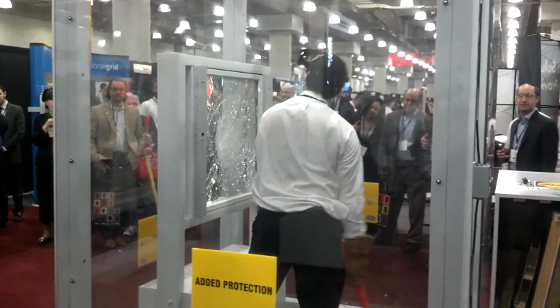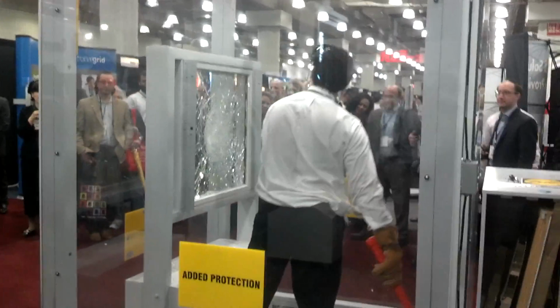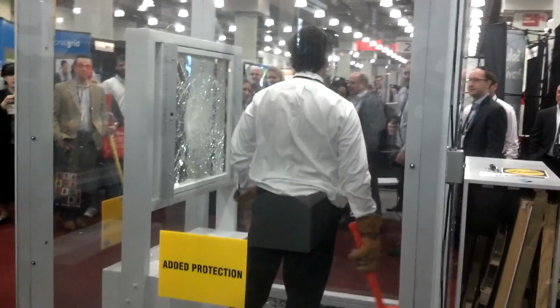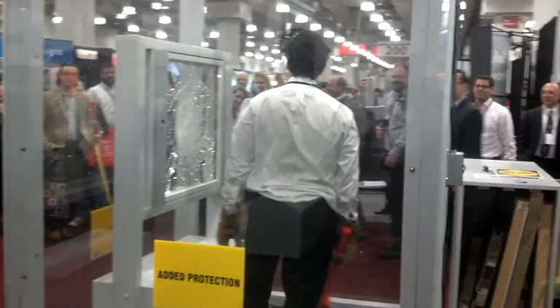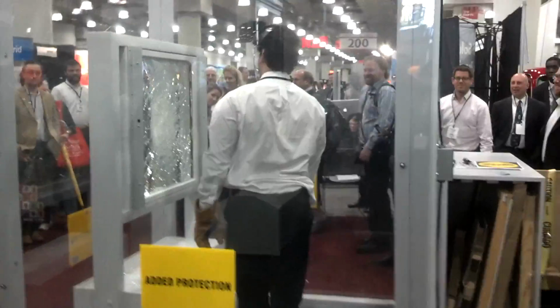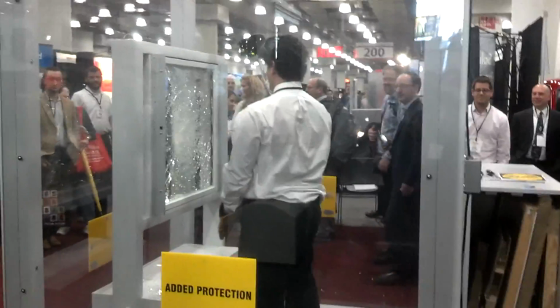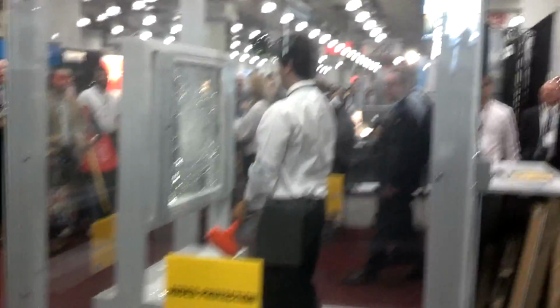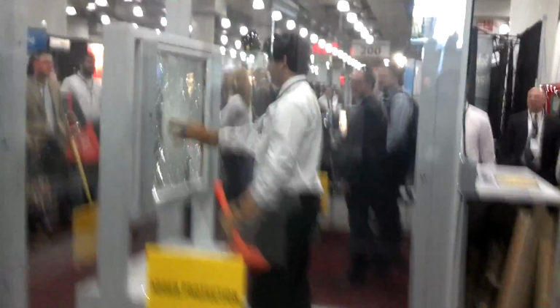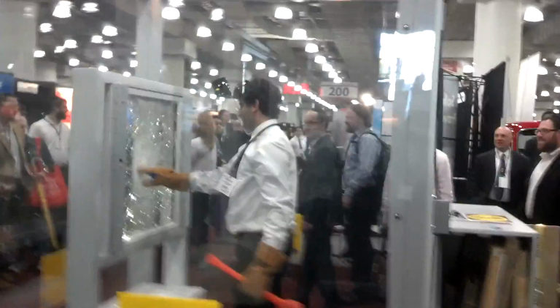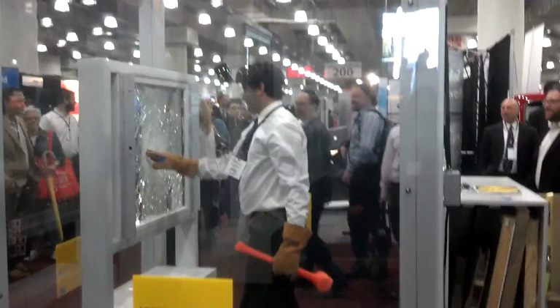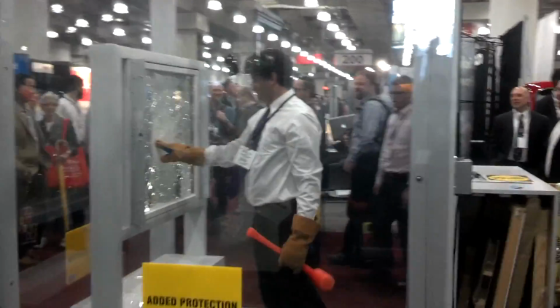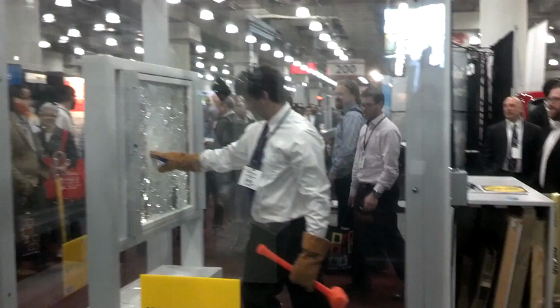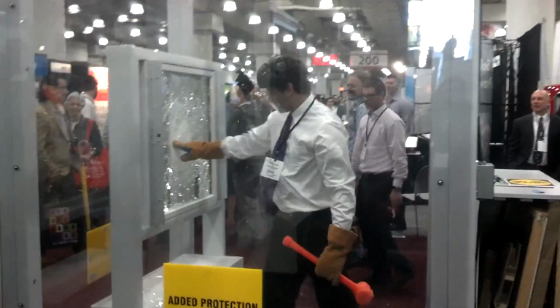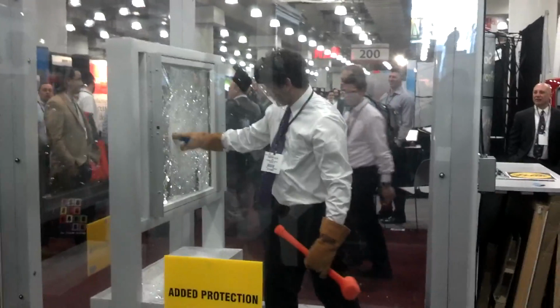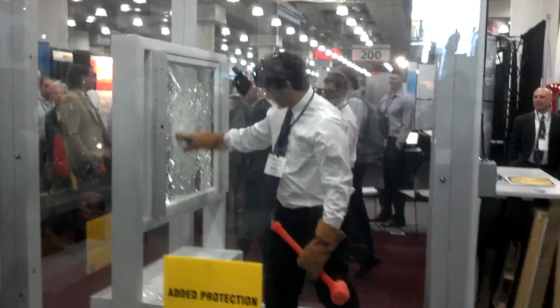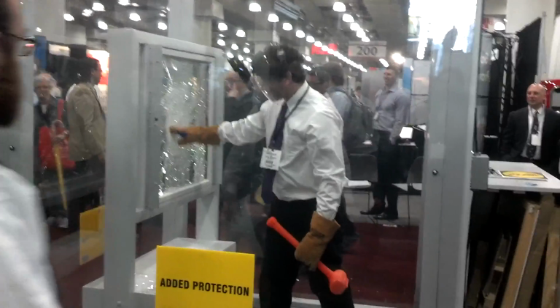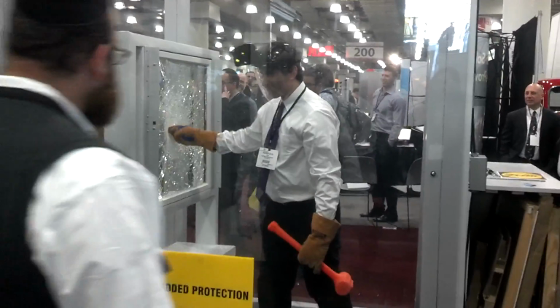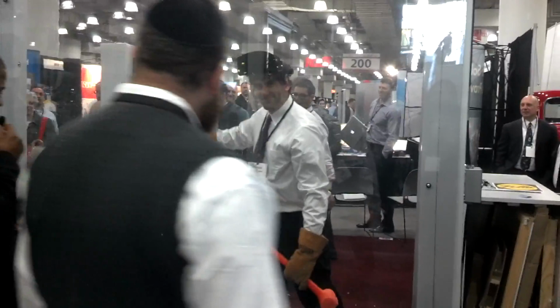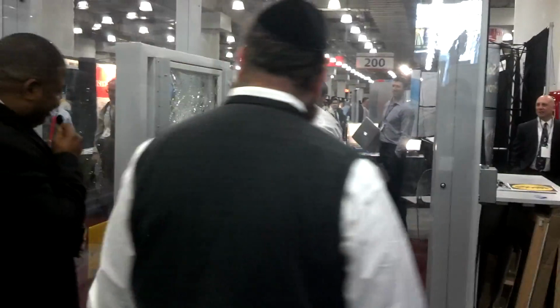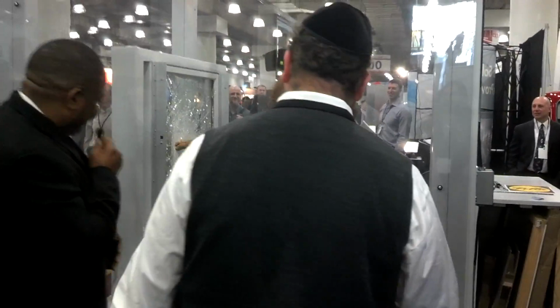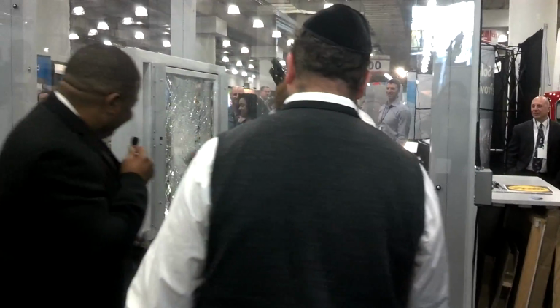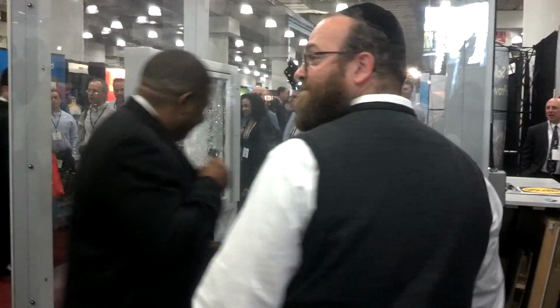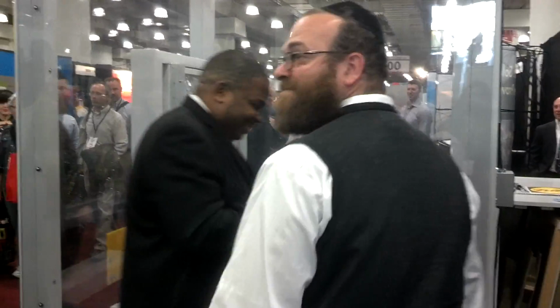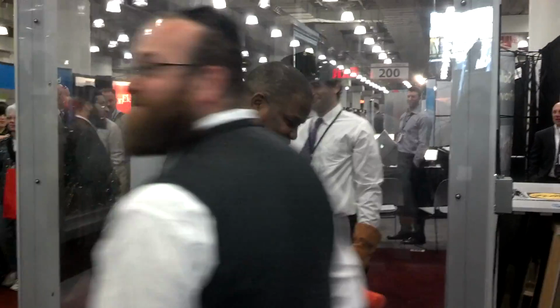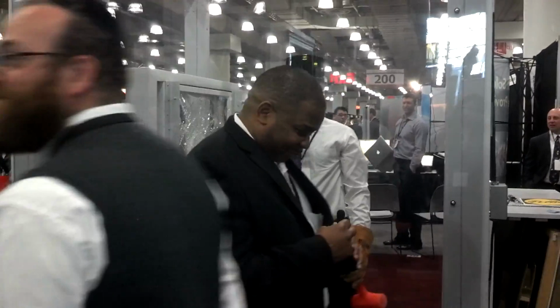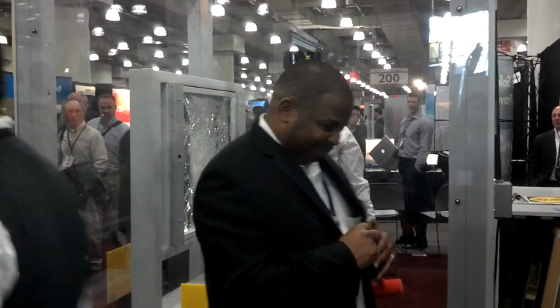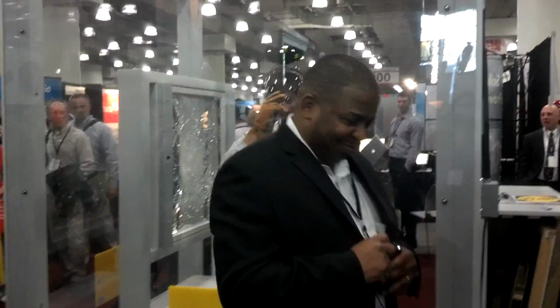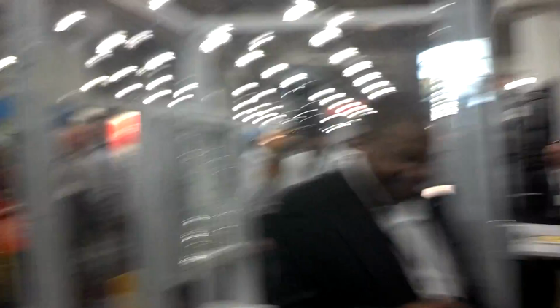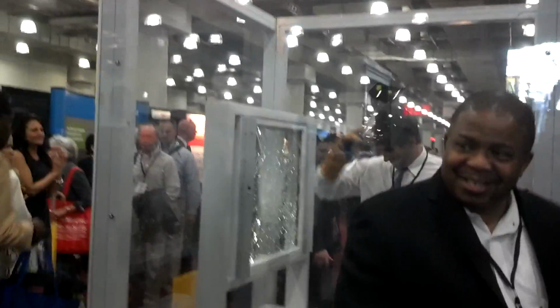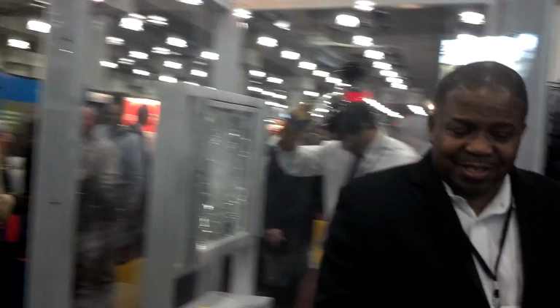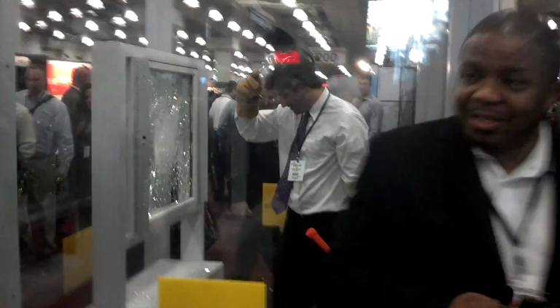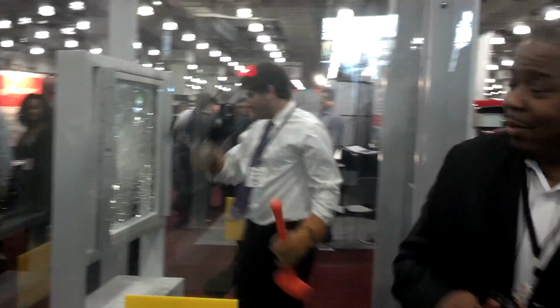Alright guys, let's give Andrew a hand. Outstanding job, Andrew. Thank you very much. No, we only do it for regular windows.